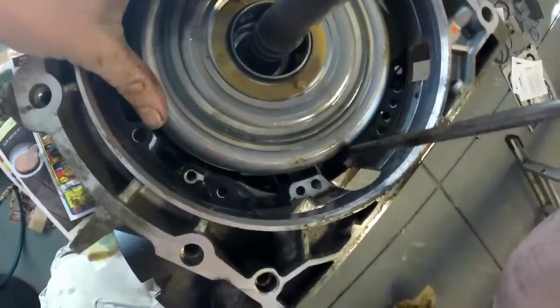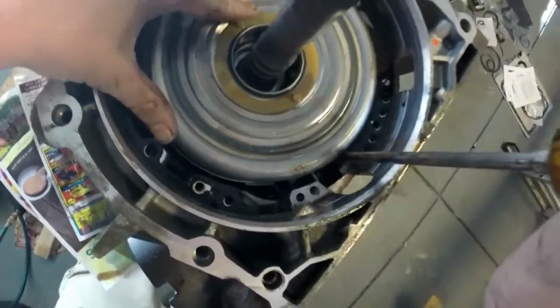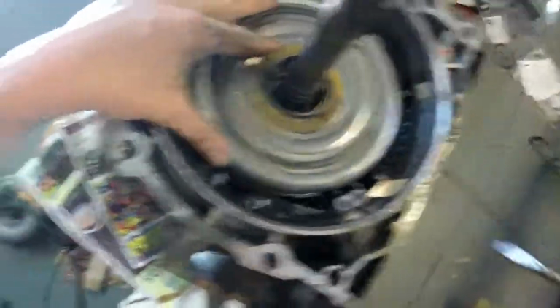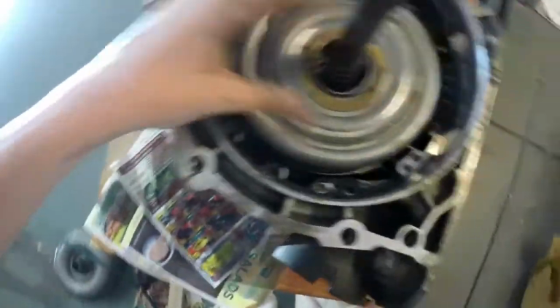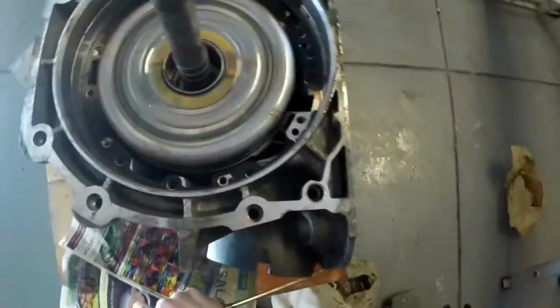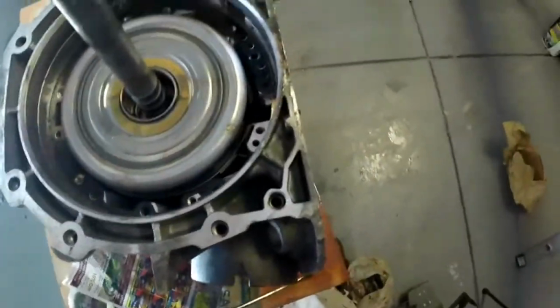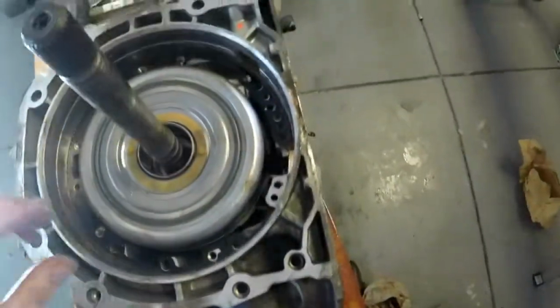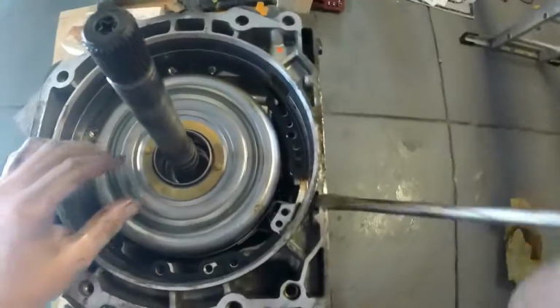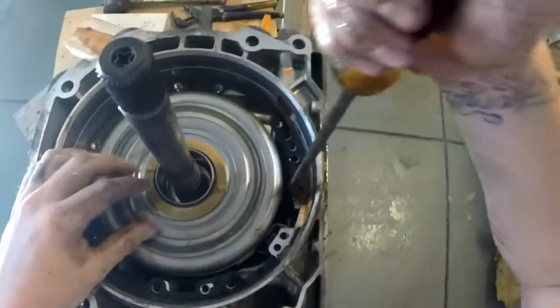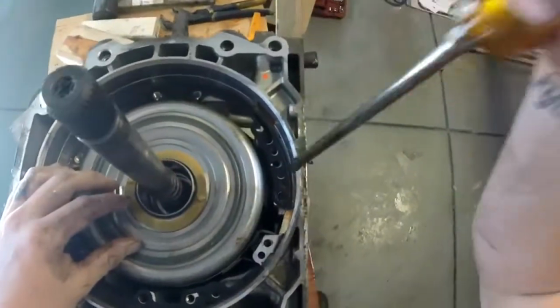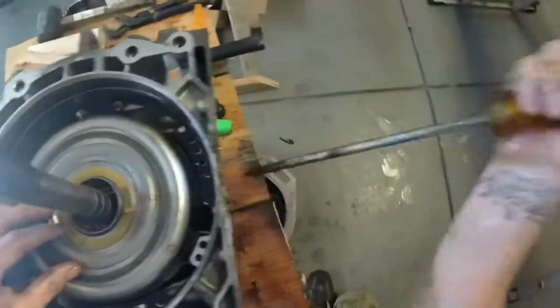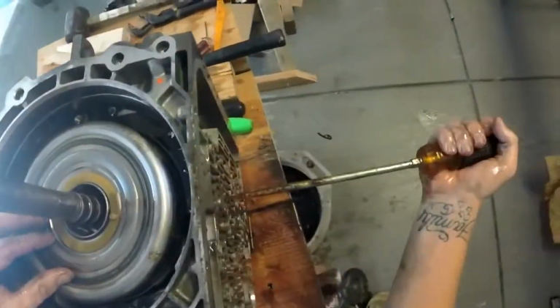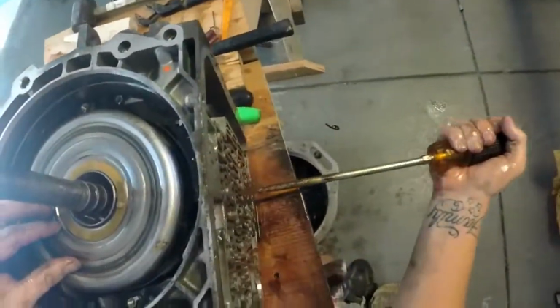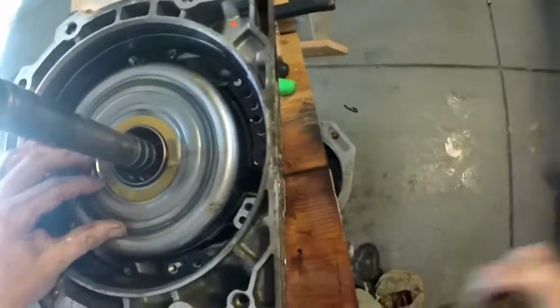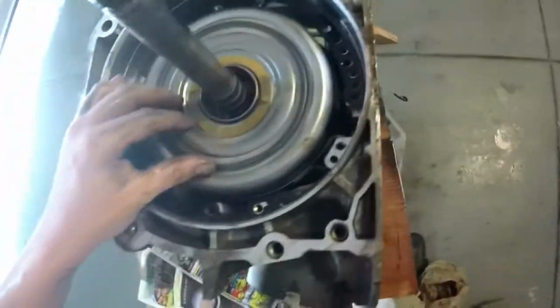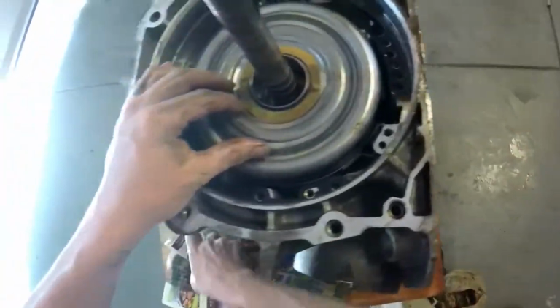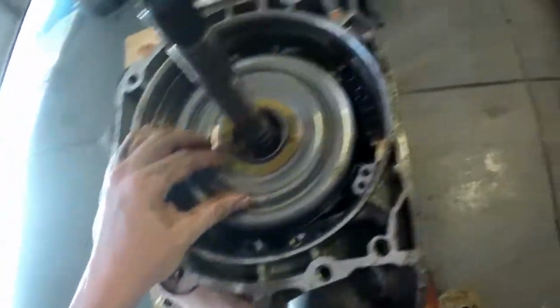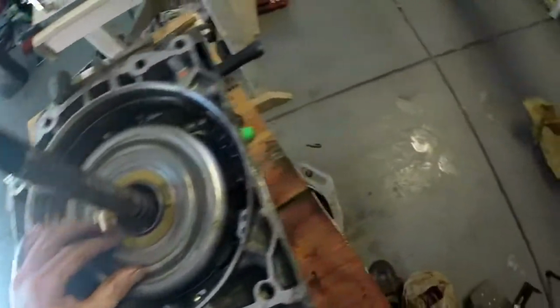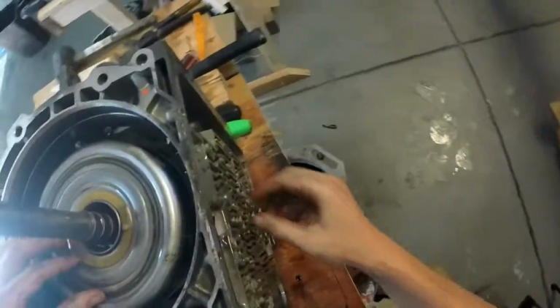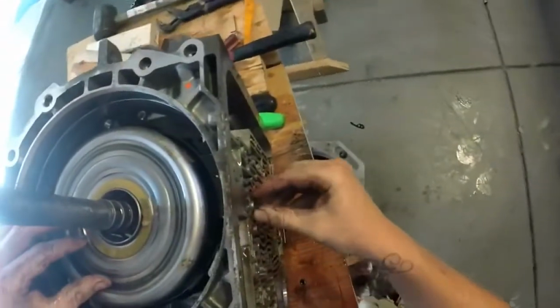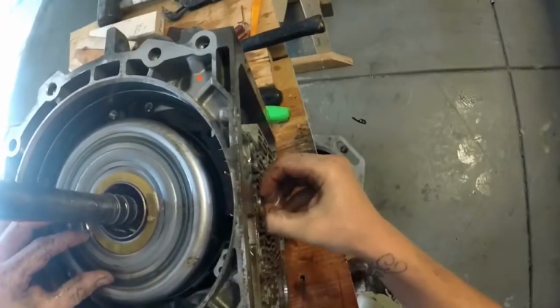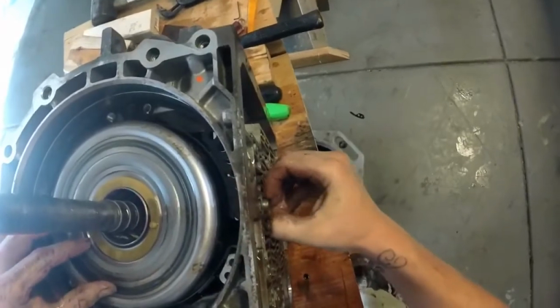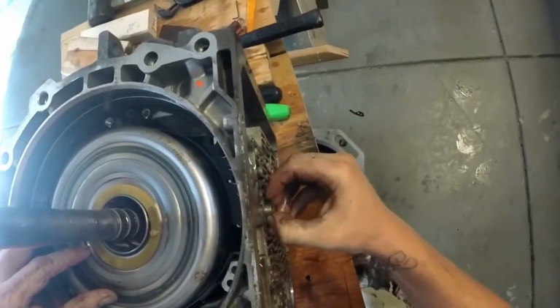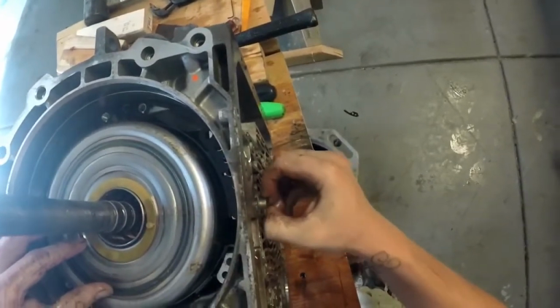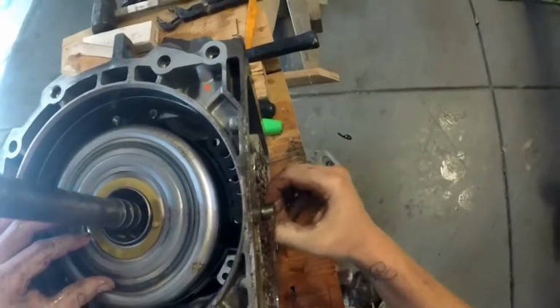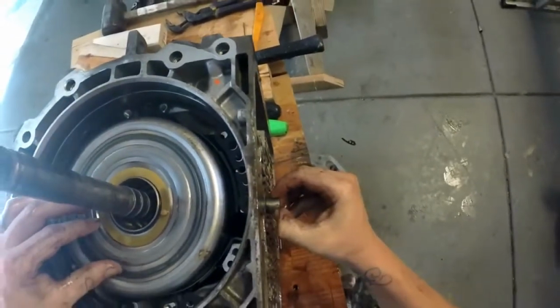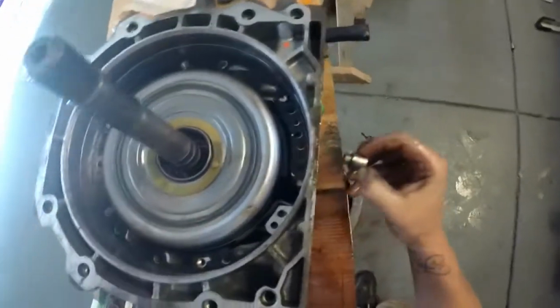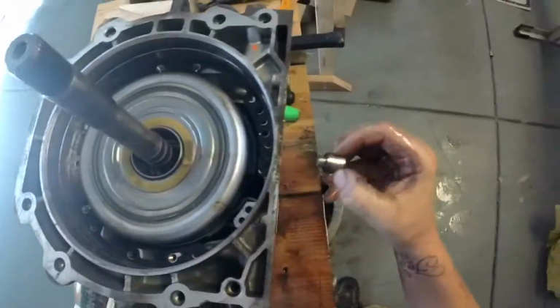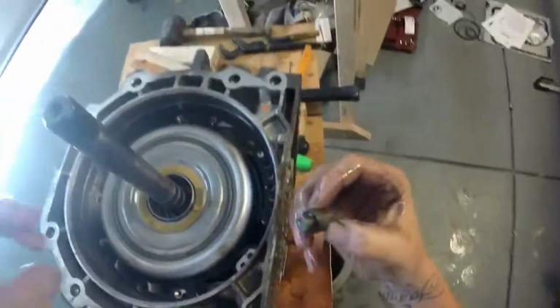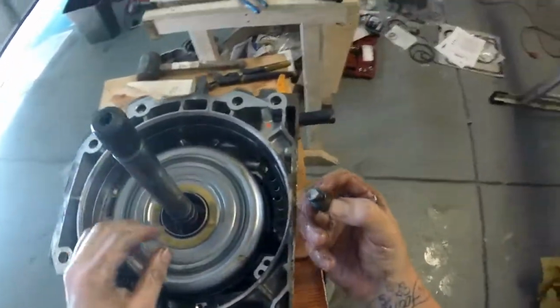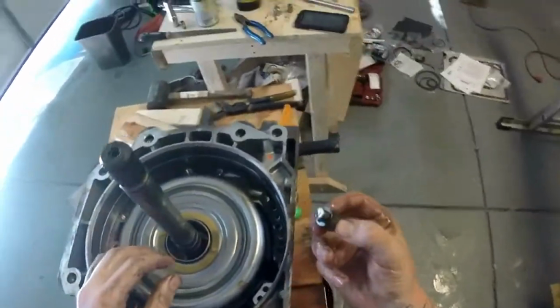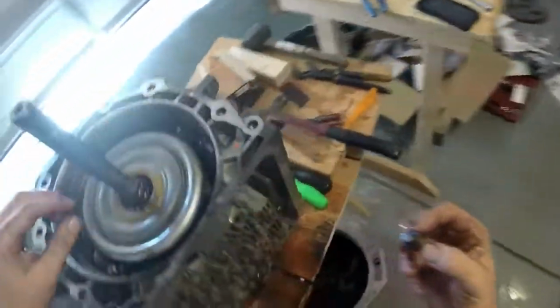When I pried that up it just unlocked — actually even better, we can push the lock out. This here is the band retainer.